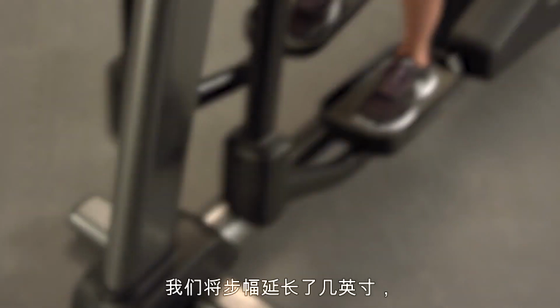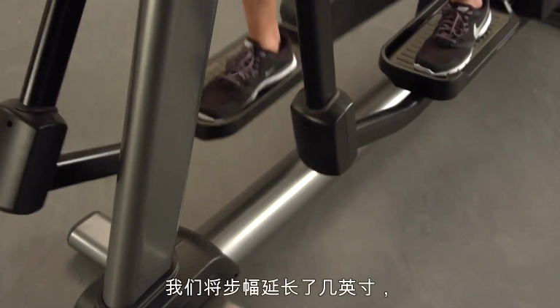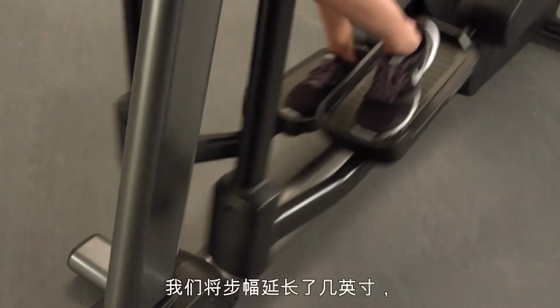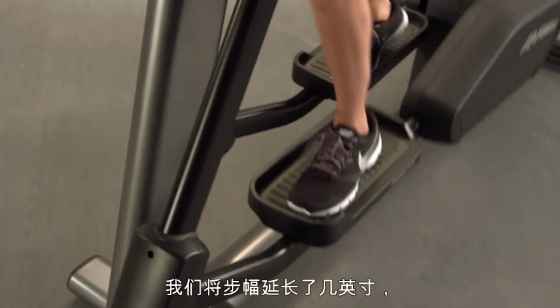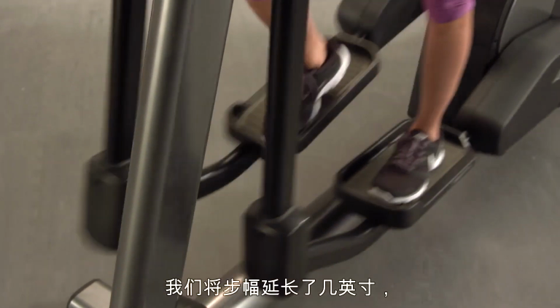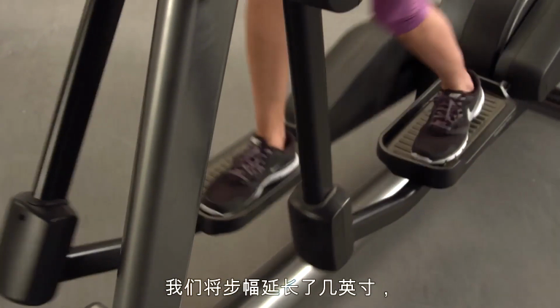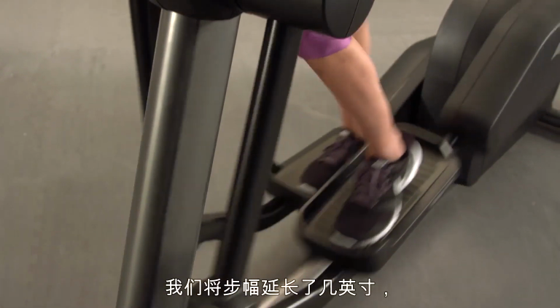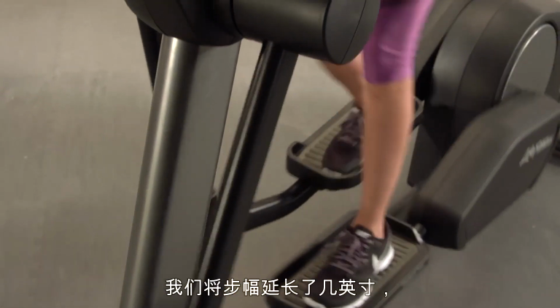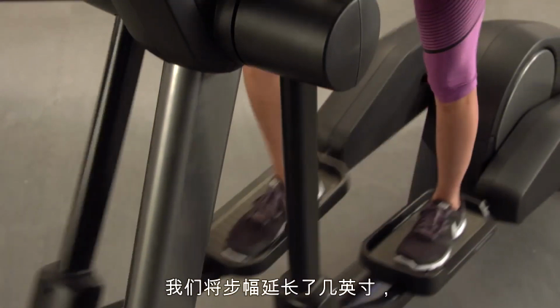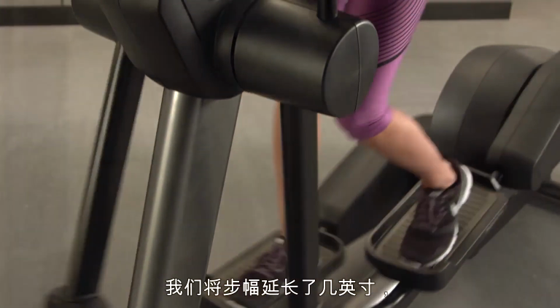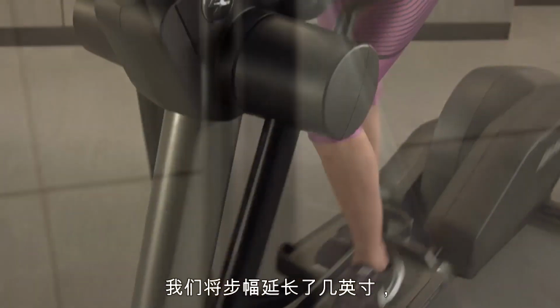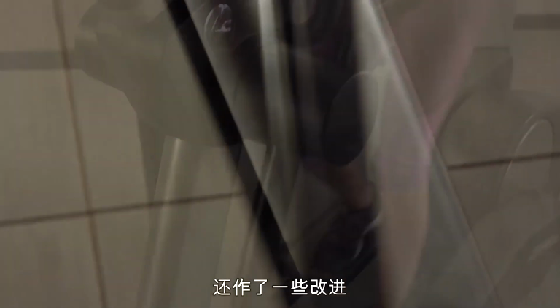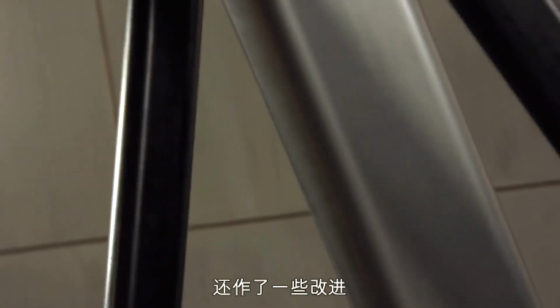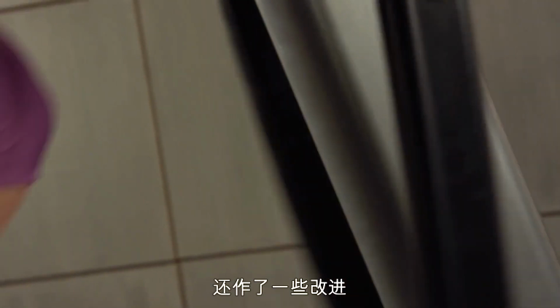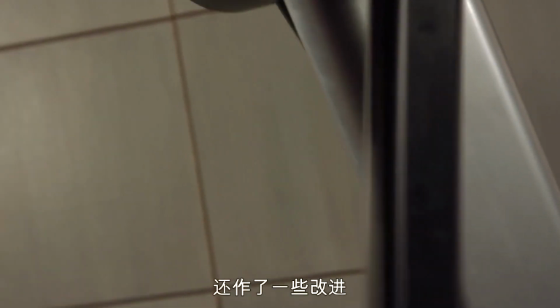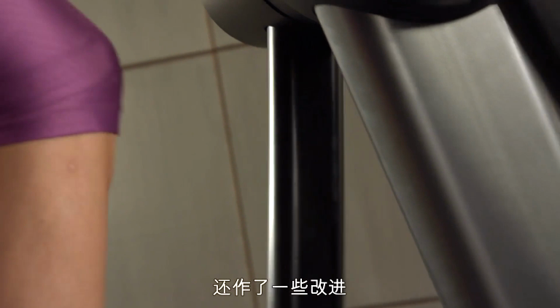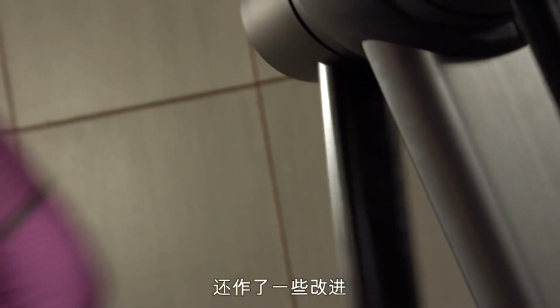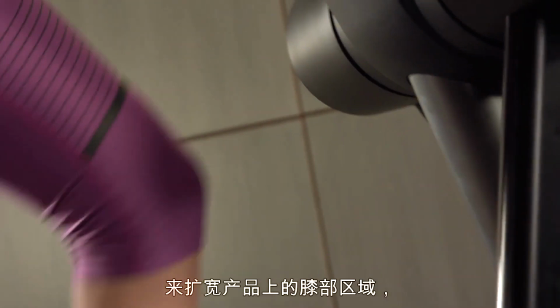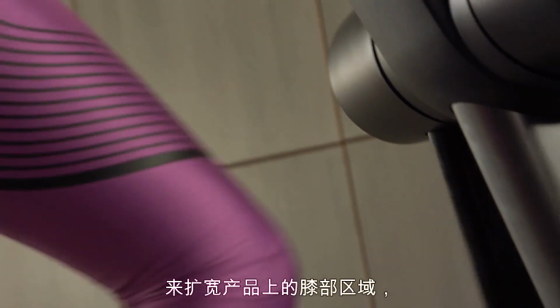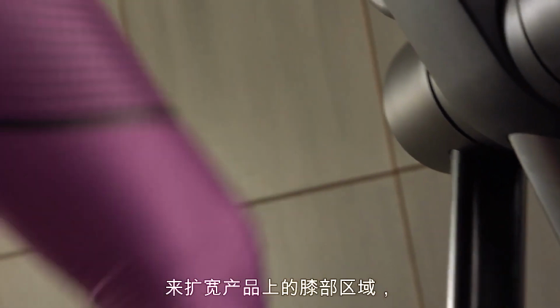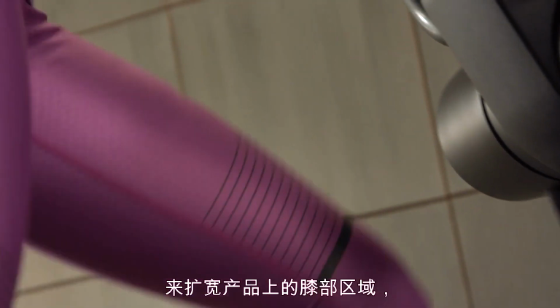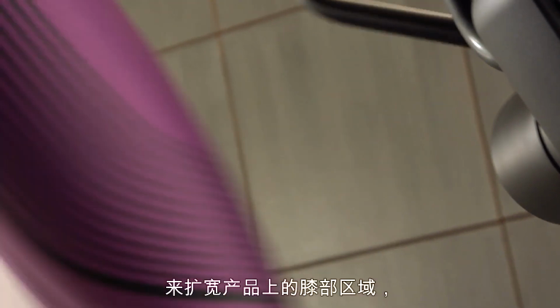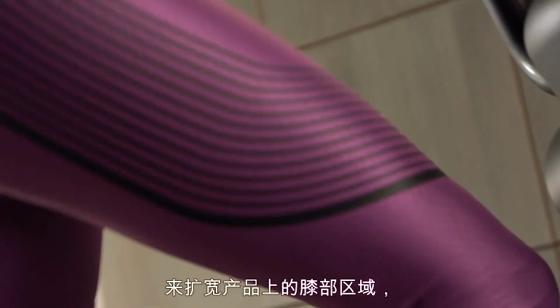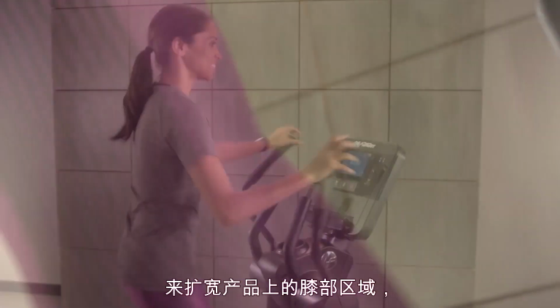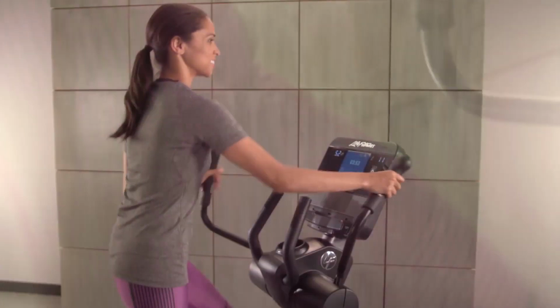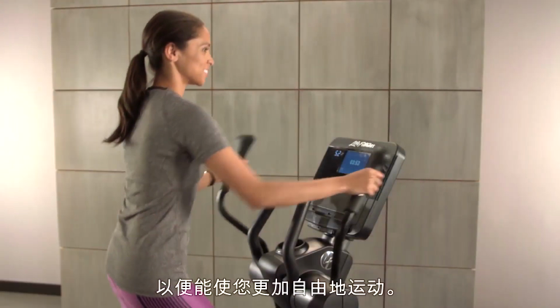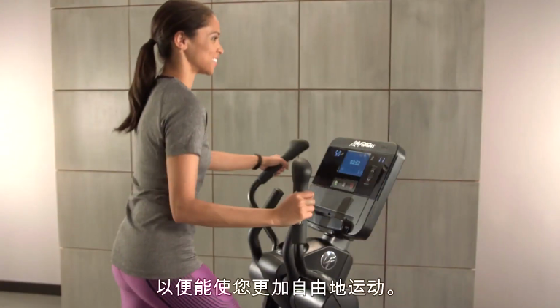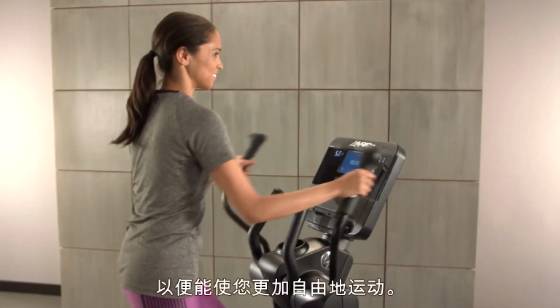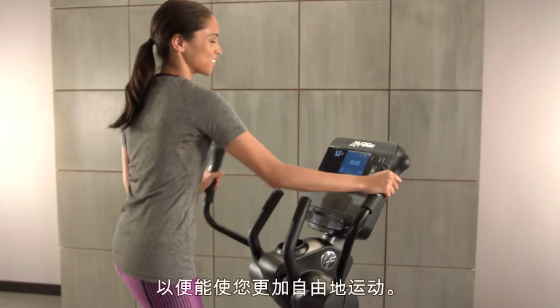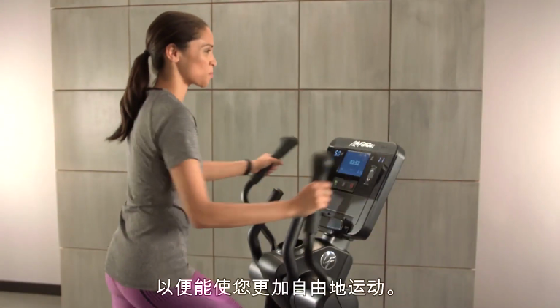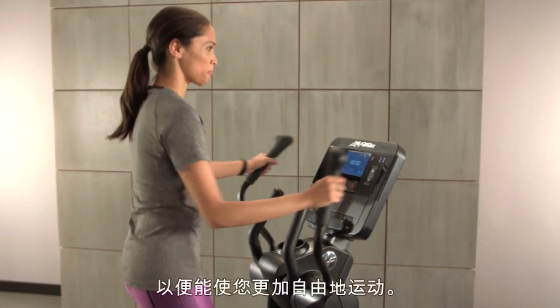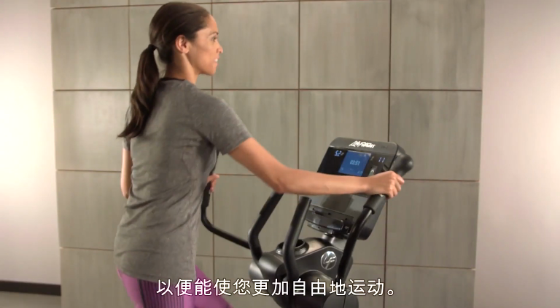We extended the stride length by a couple of inches, and we also made some changes to open up the knee area on that machine so that there was a lot more freedom of movement.